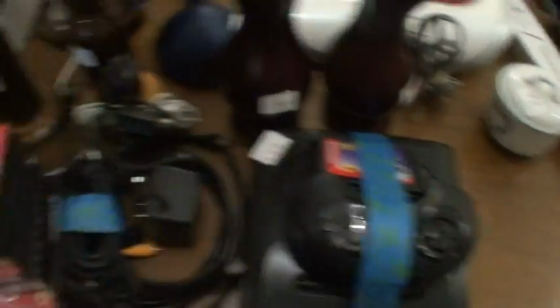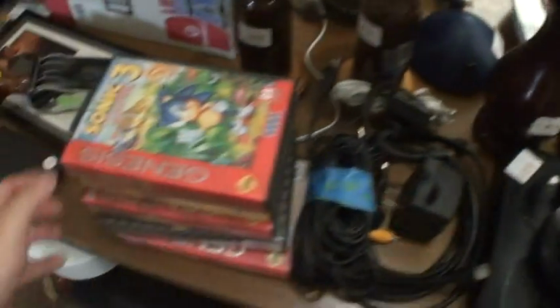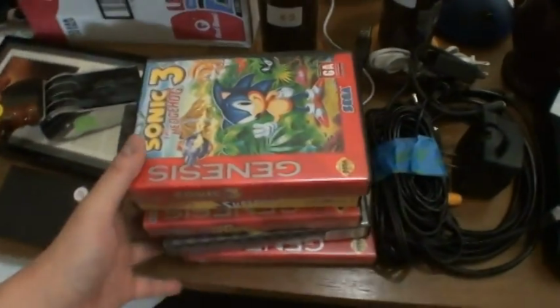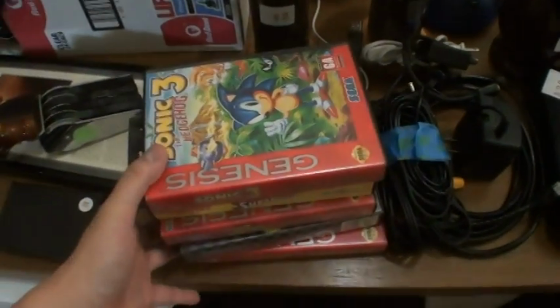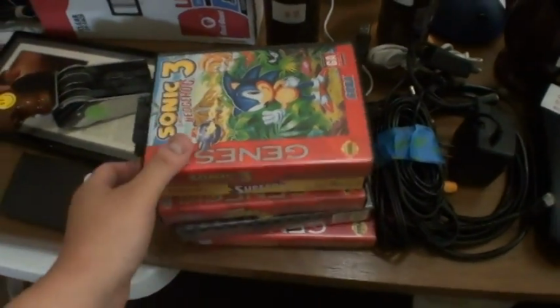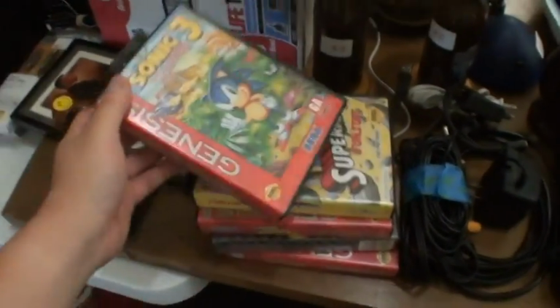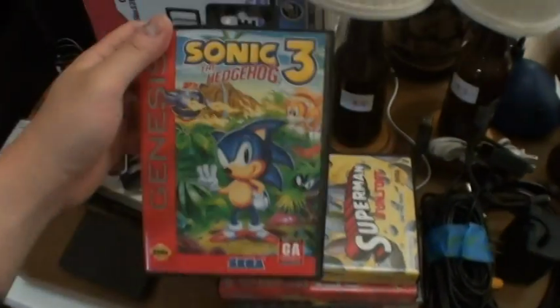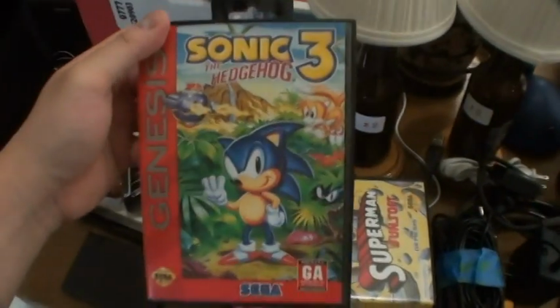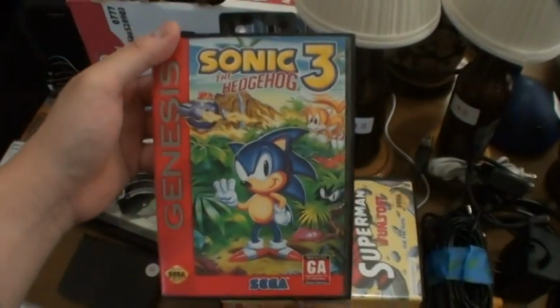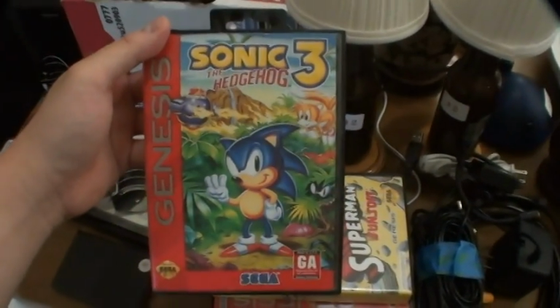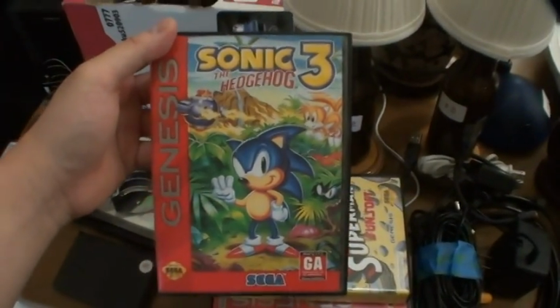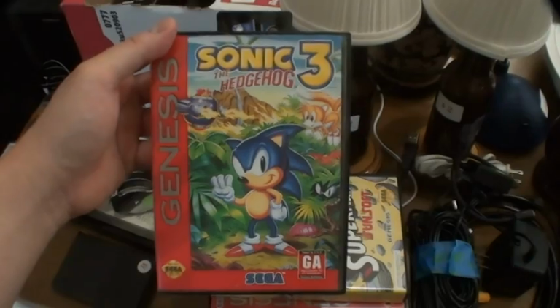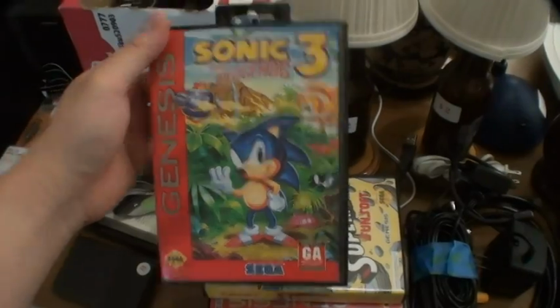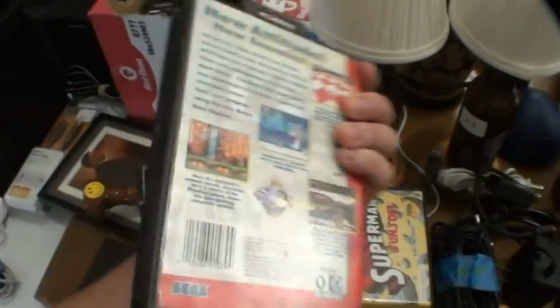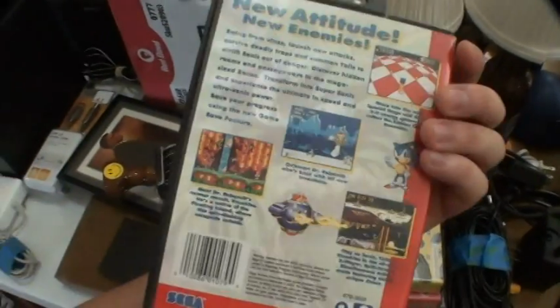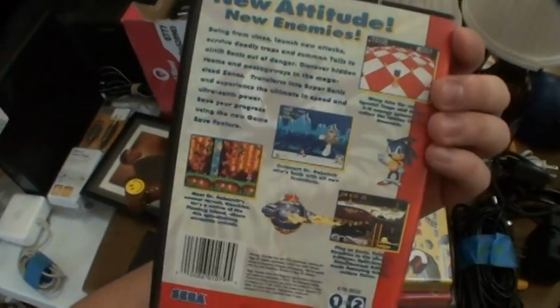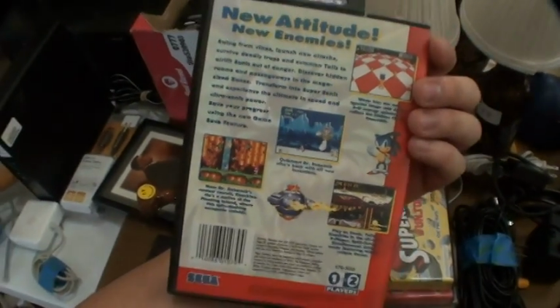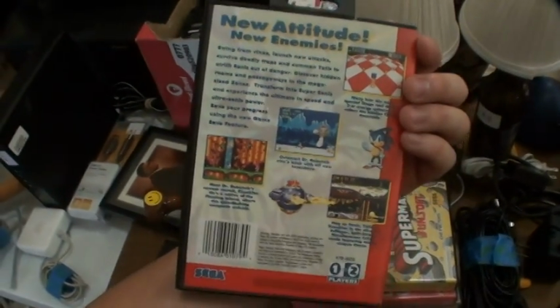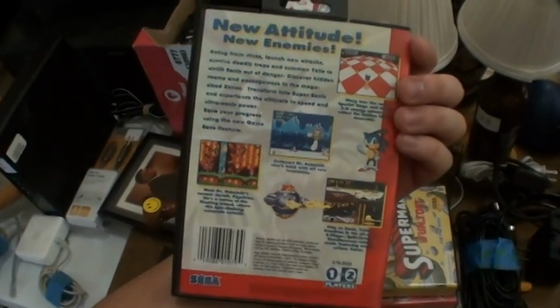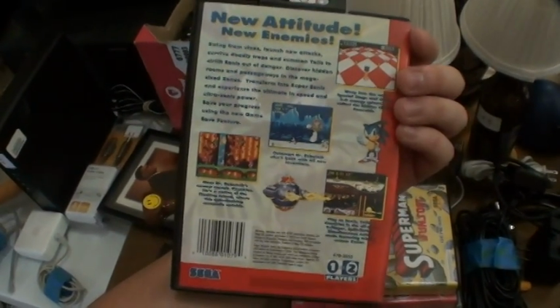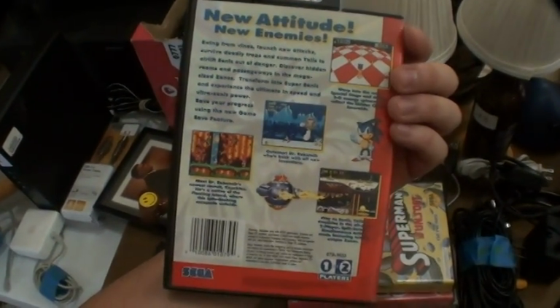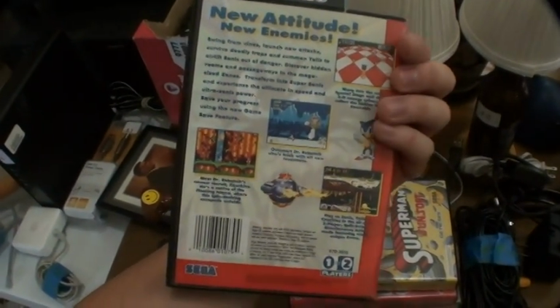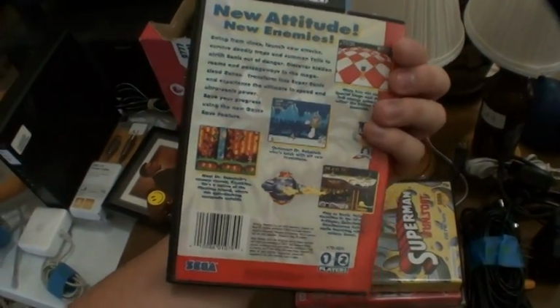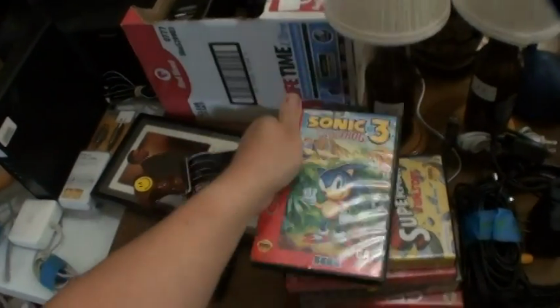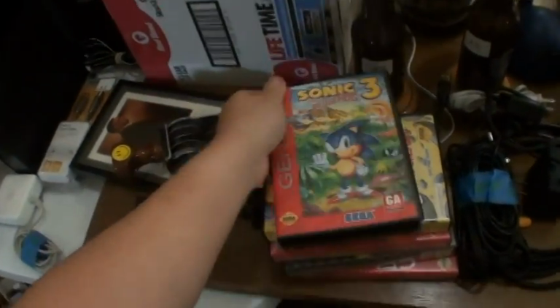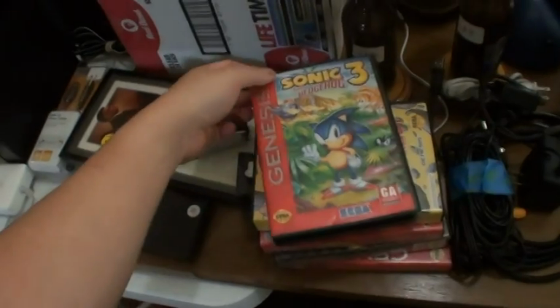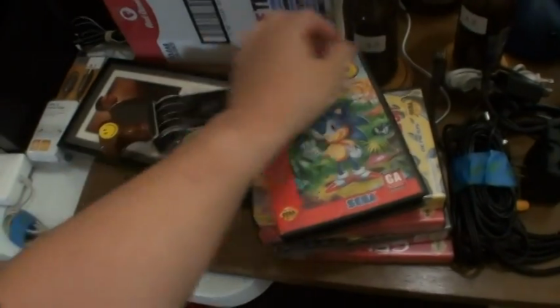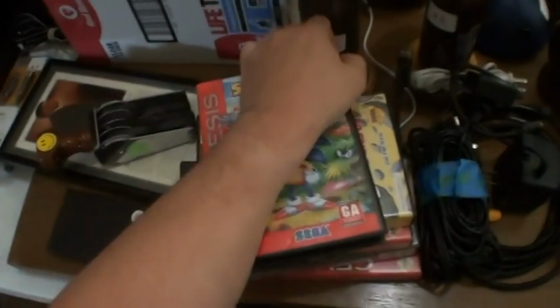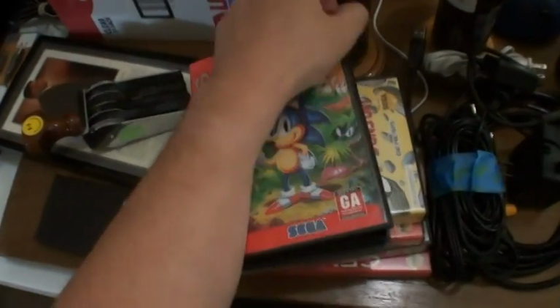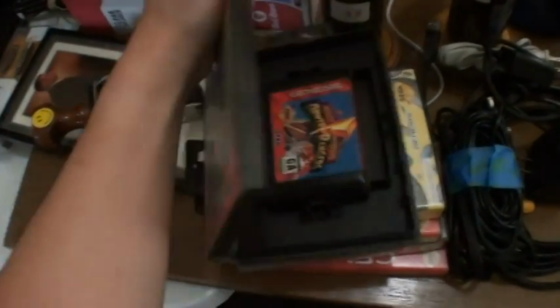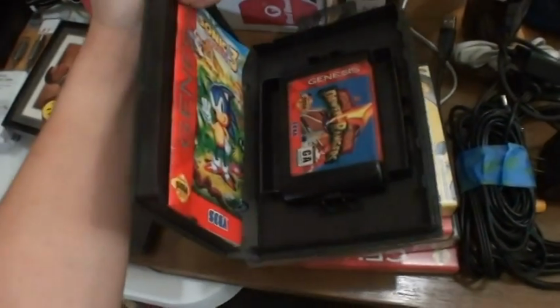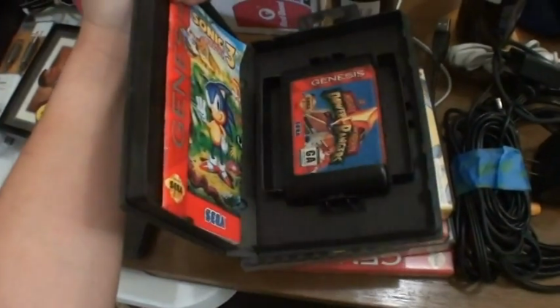Over here we got games. We got Sonic the Hedgehog 3. I got this on Nintendo DS — kind of ironic that it used to be on Sega a long time ago.